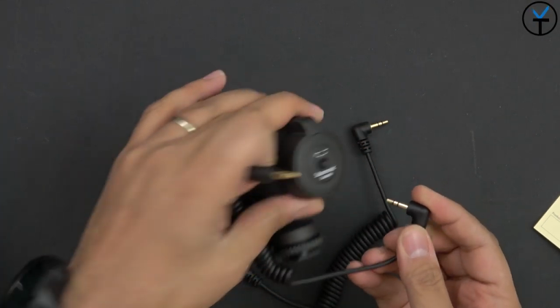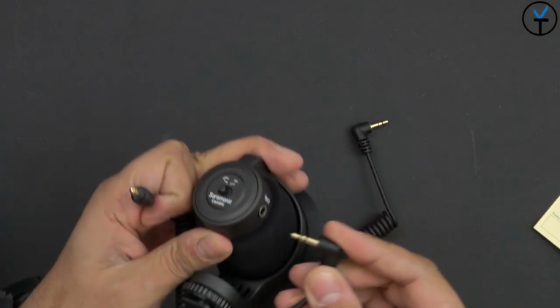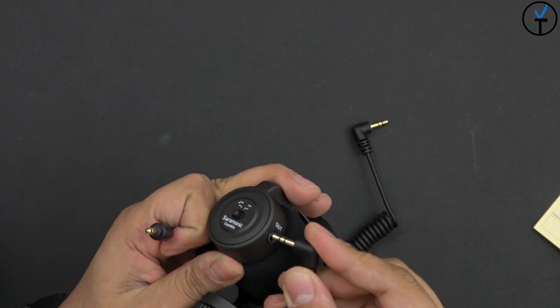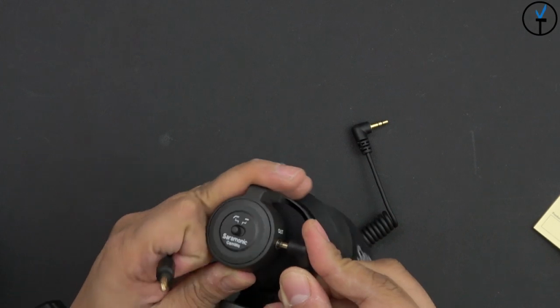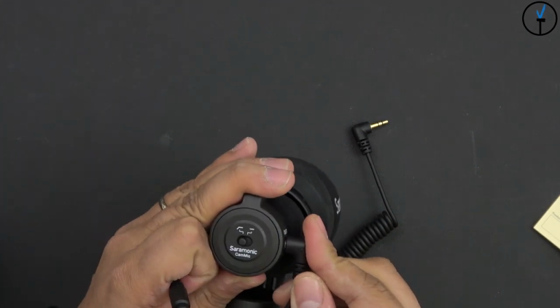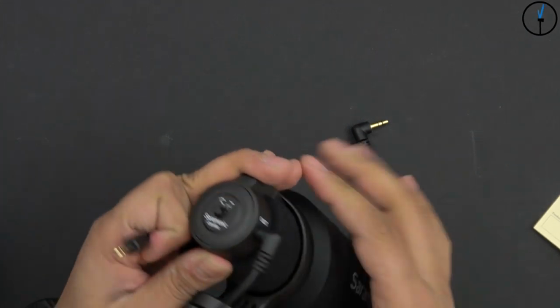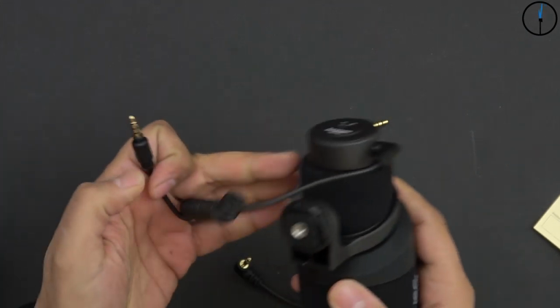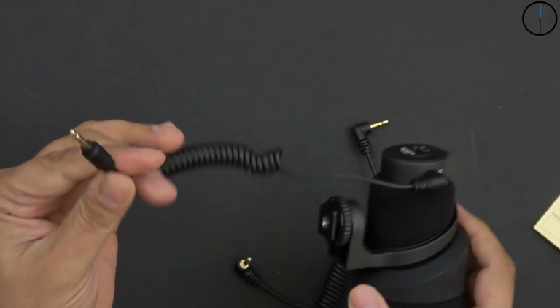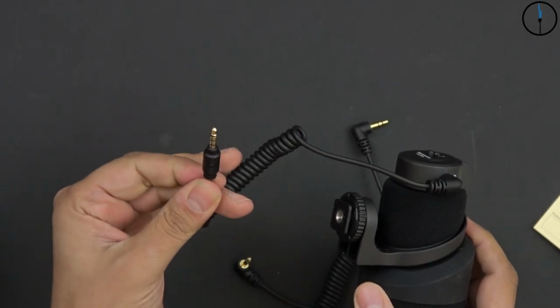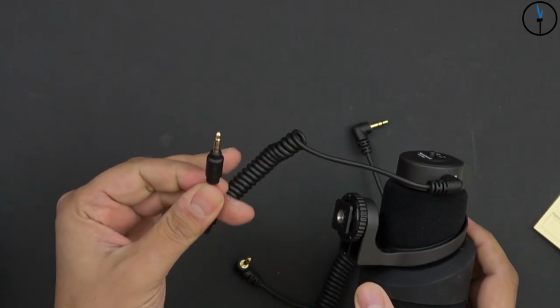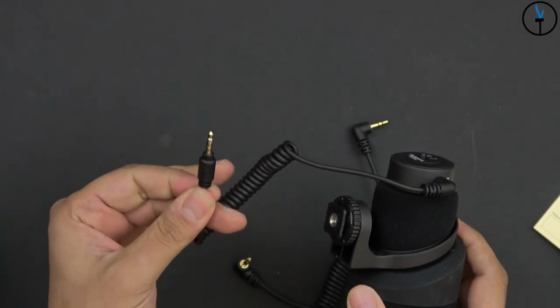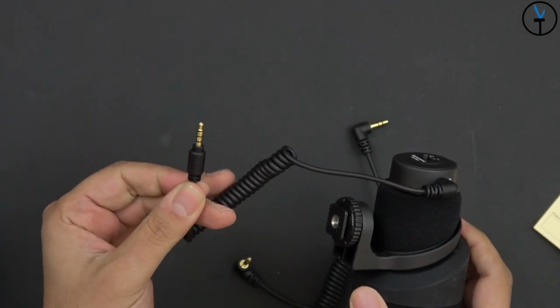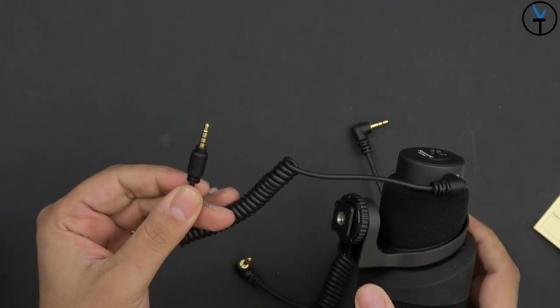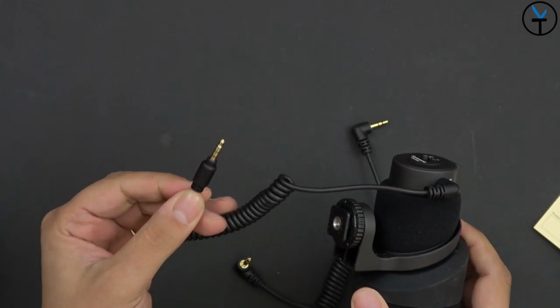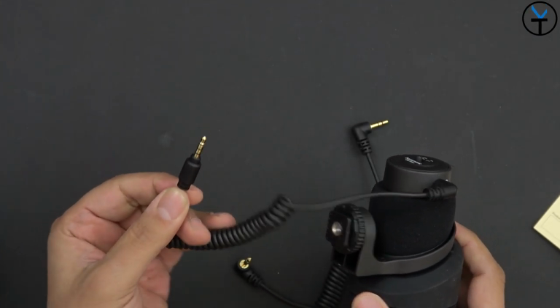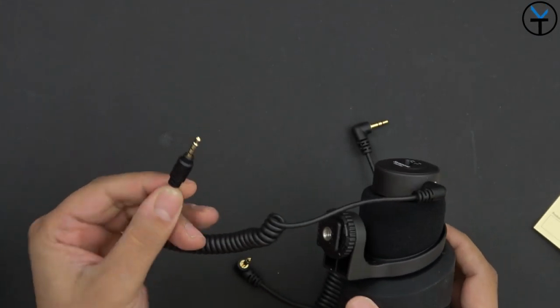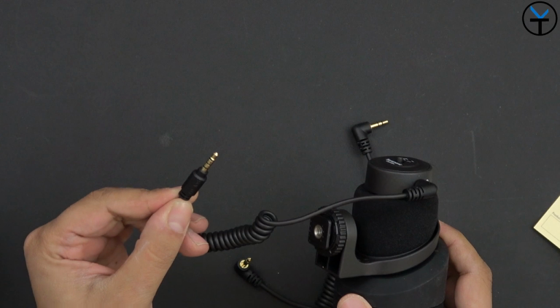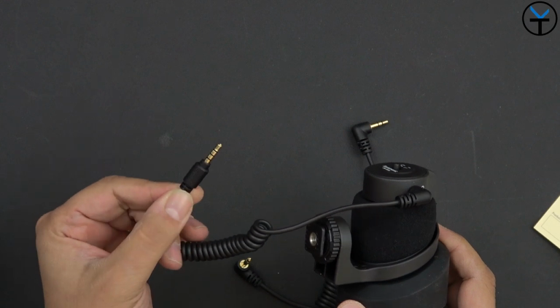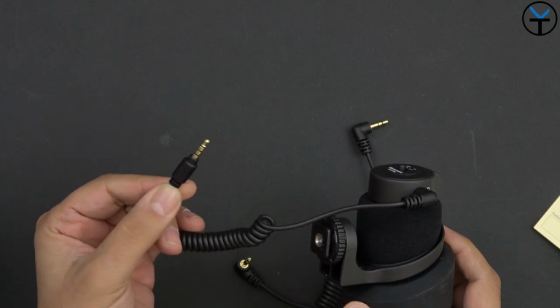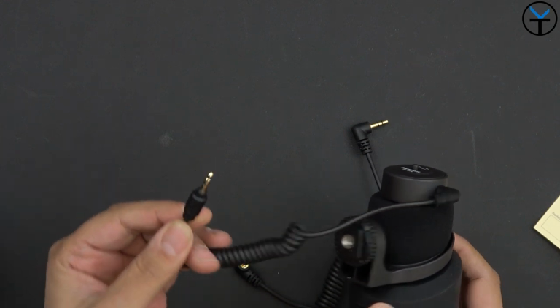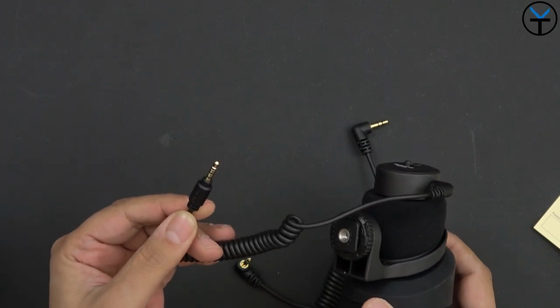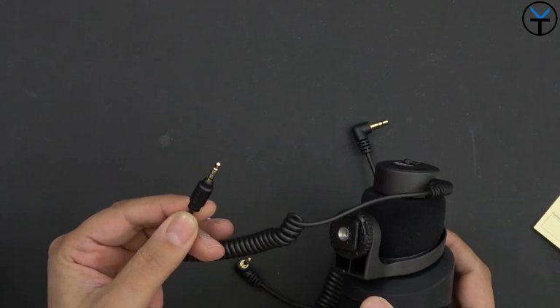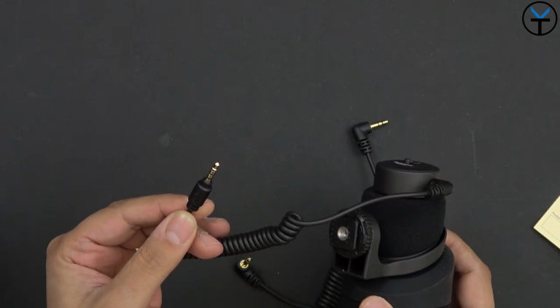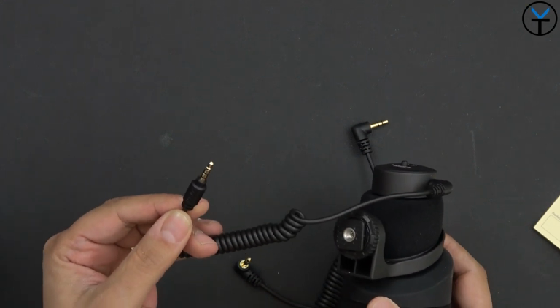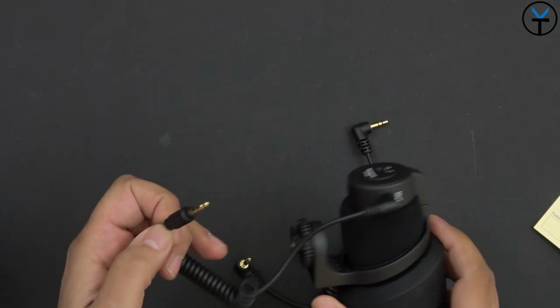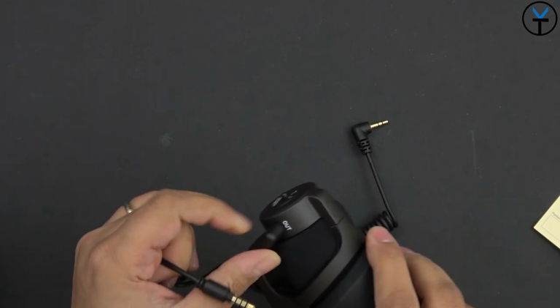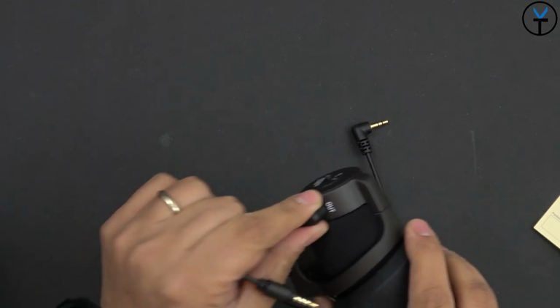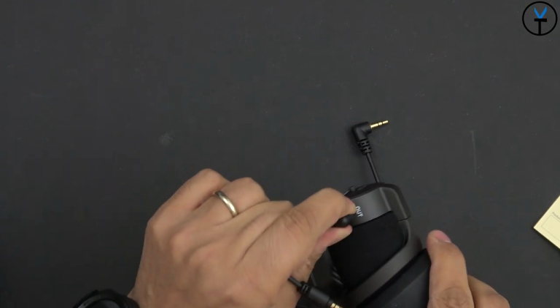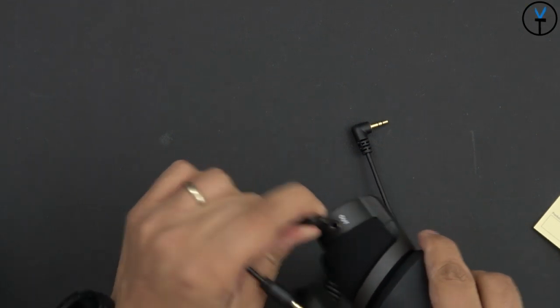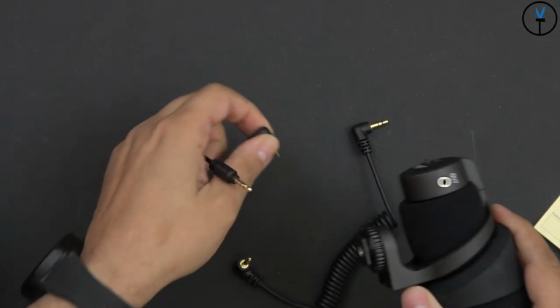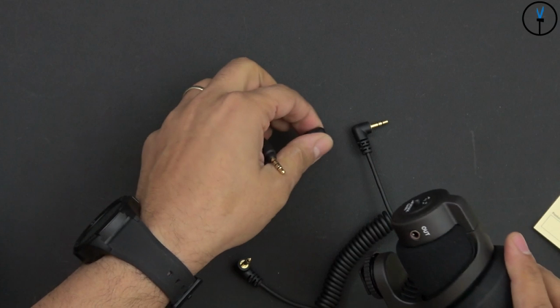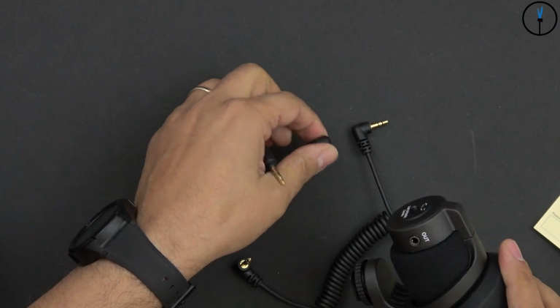Essentially what you do is plug the microphone on the right side and then this goes into your smartphone. It says iOS but it does work with the LG V40, which is Android. The other cable you'll use if you're using it with your camera.